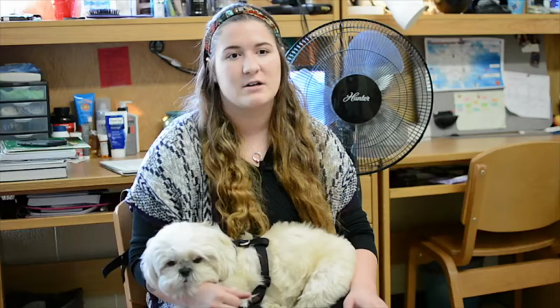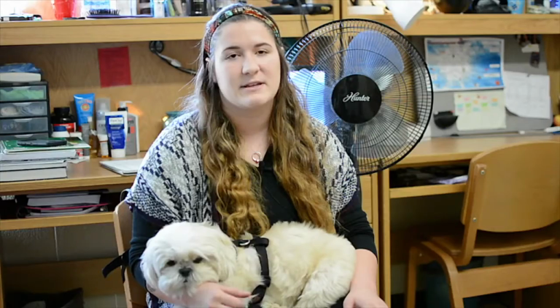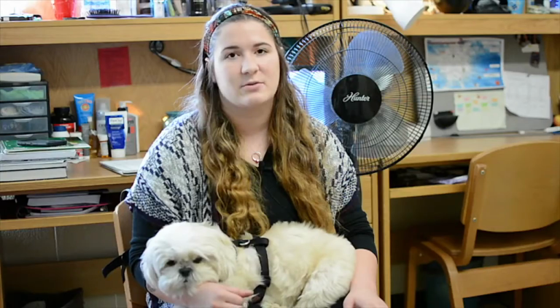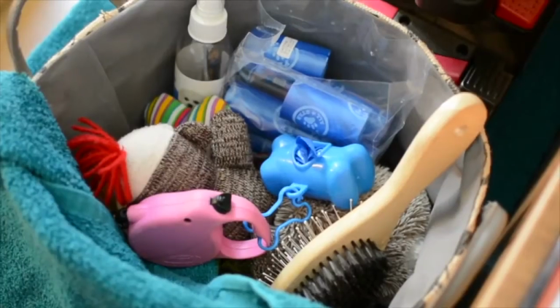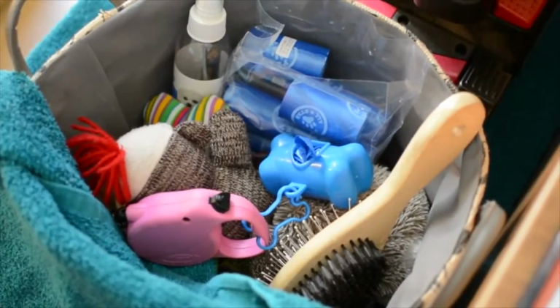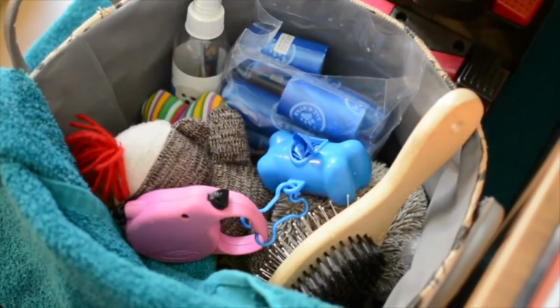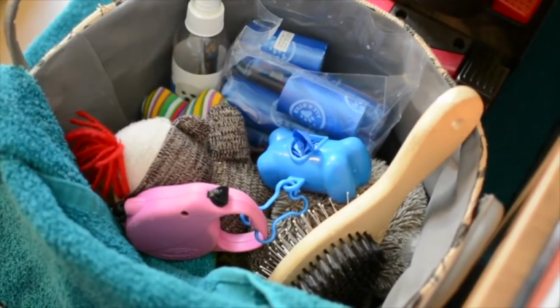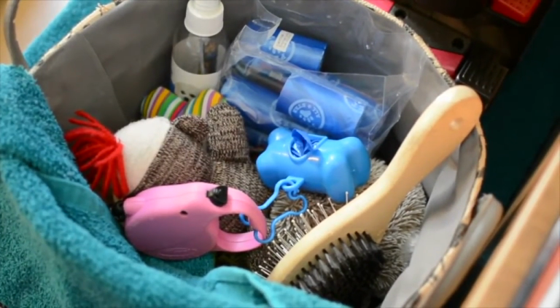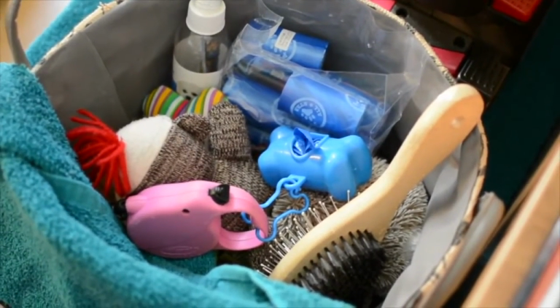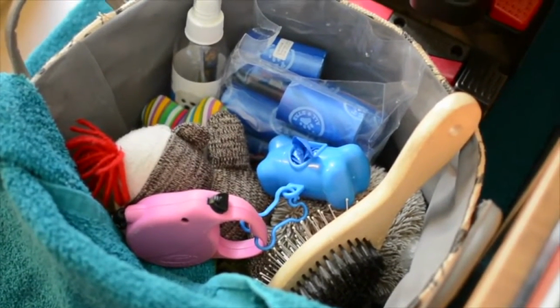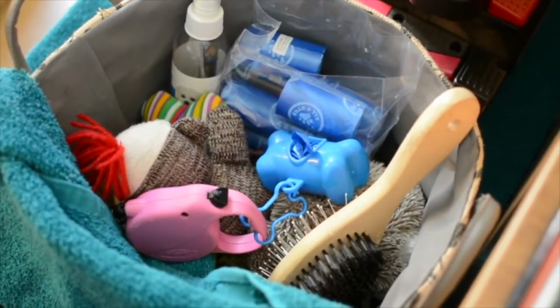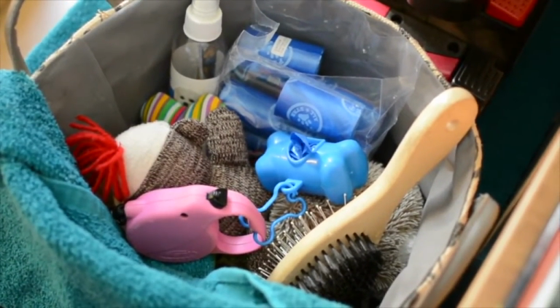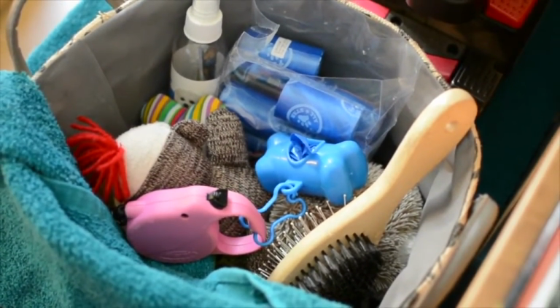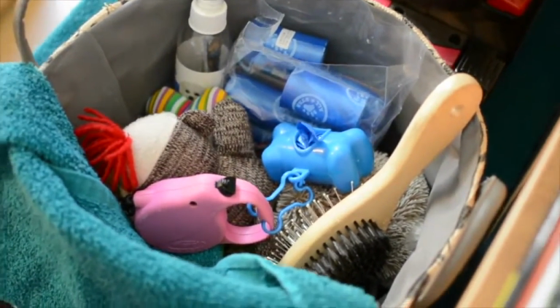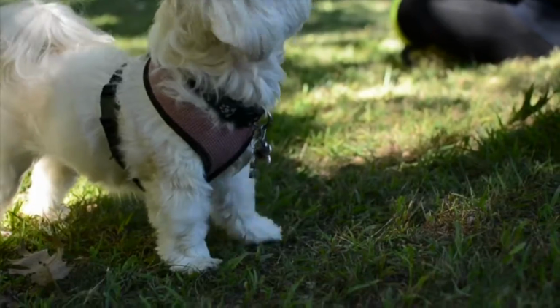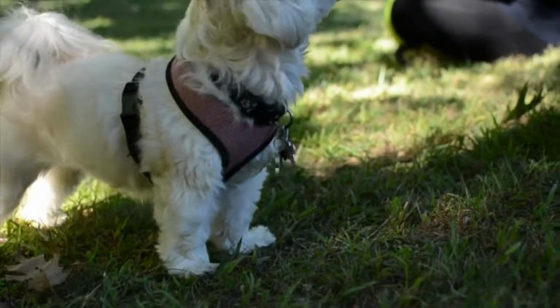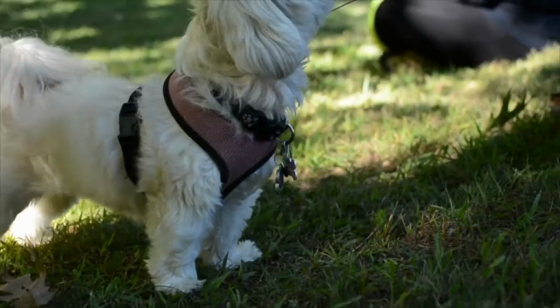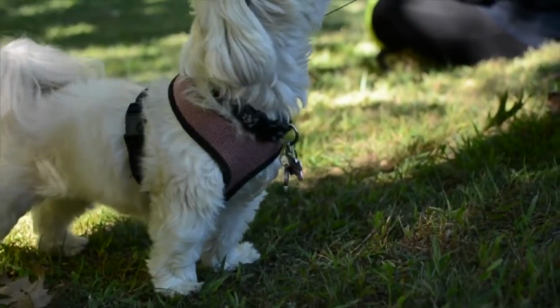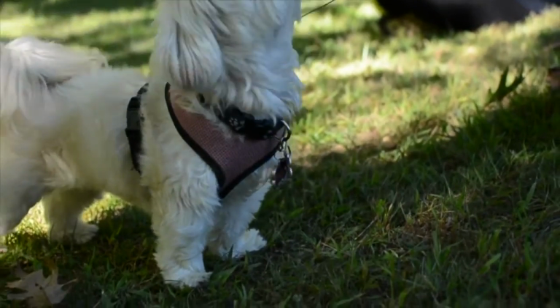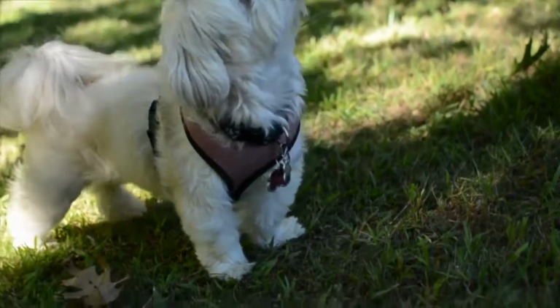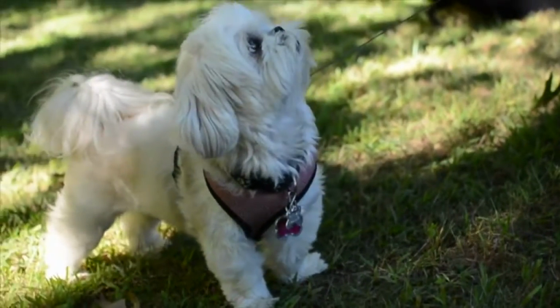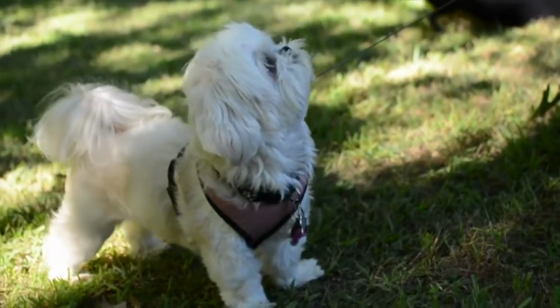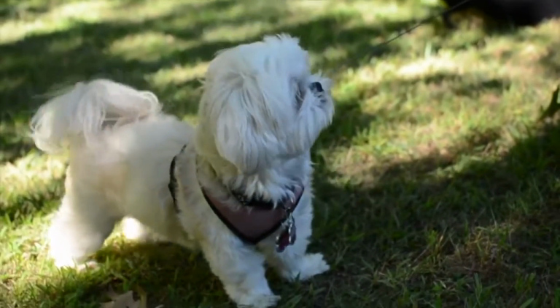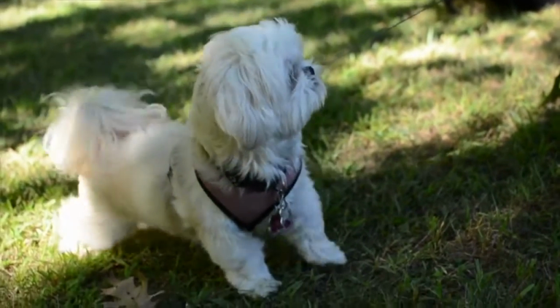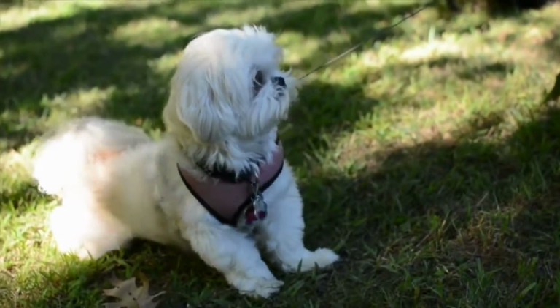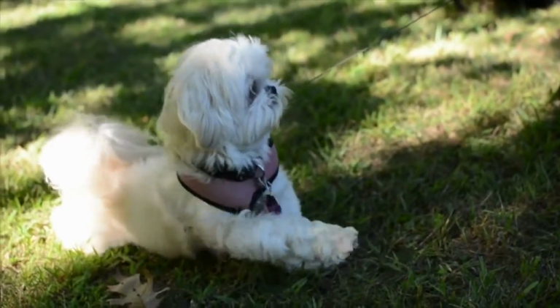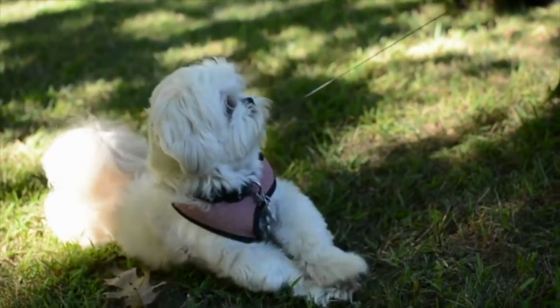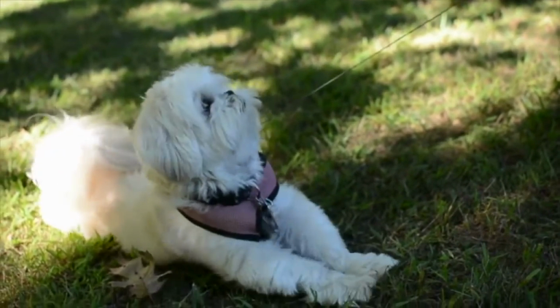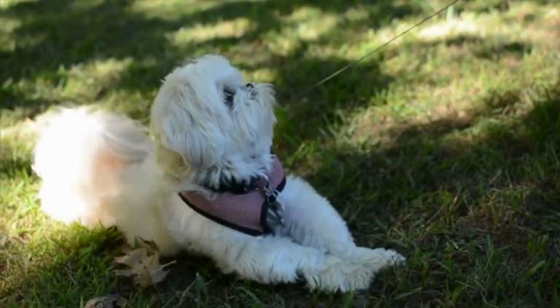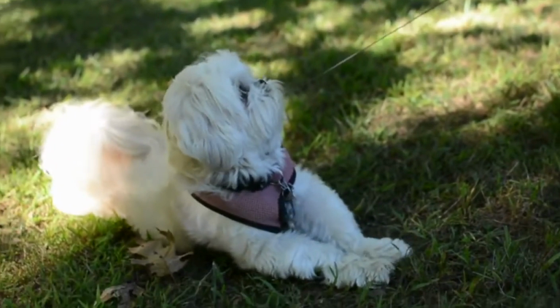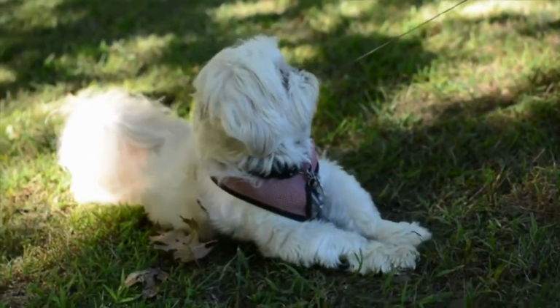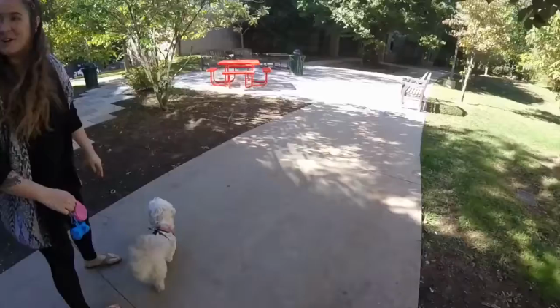There are specific rules in order to have a dog on campus. They have to be a certain size, length, and weight. They can't be noisy — they can't bark. And they have to be trained.